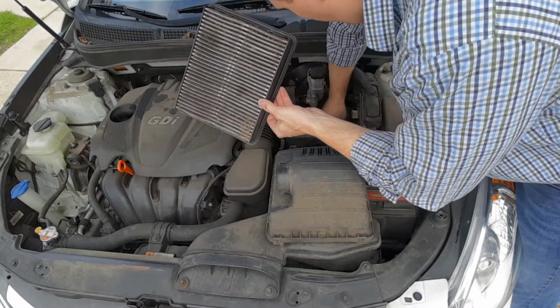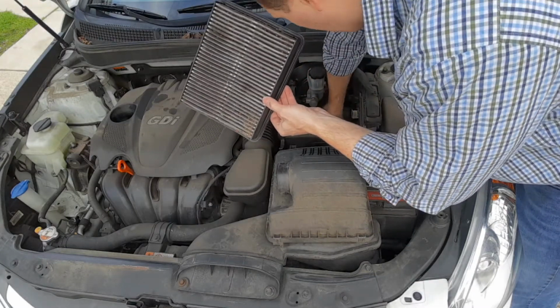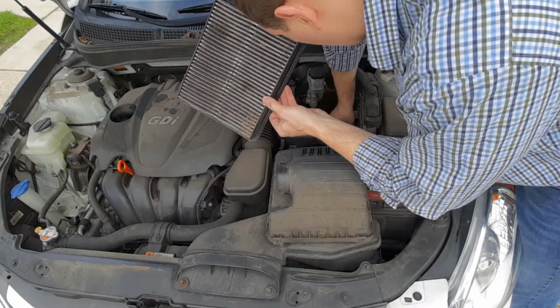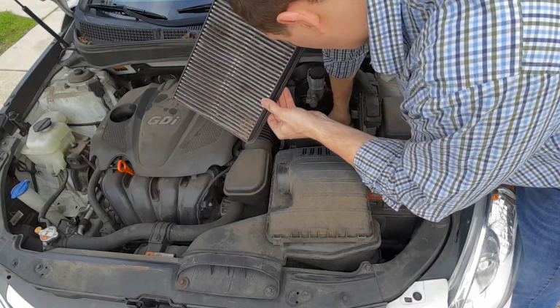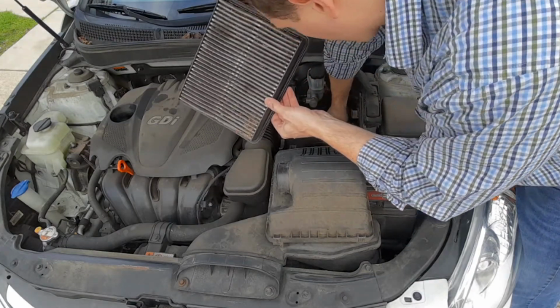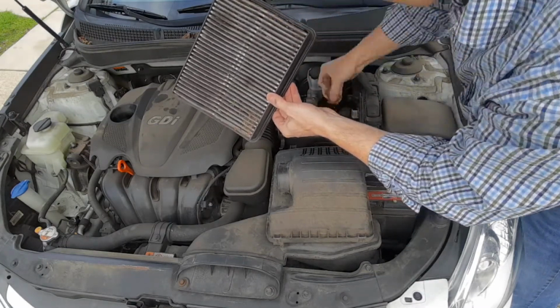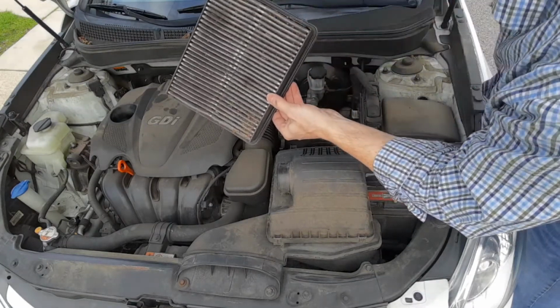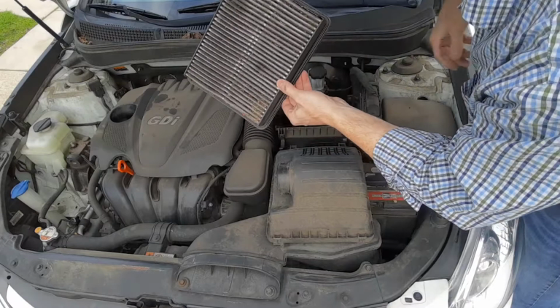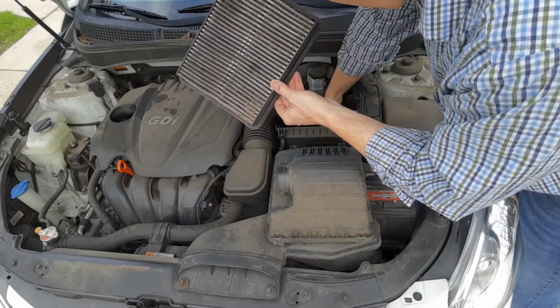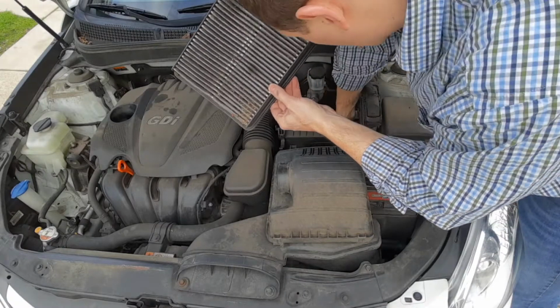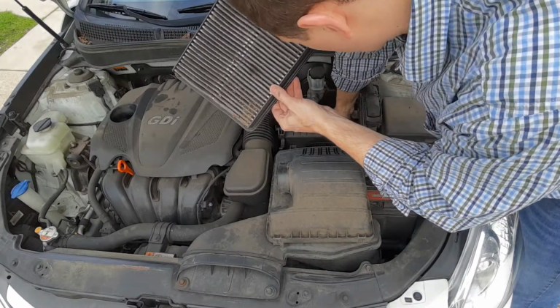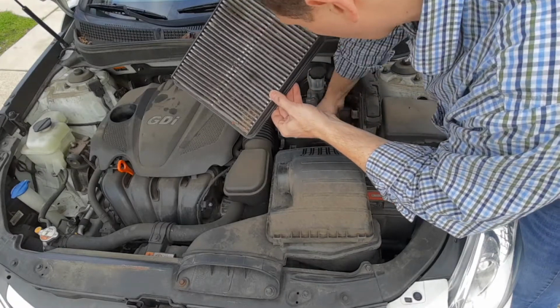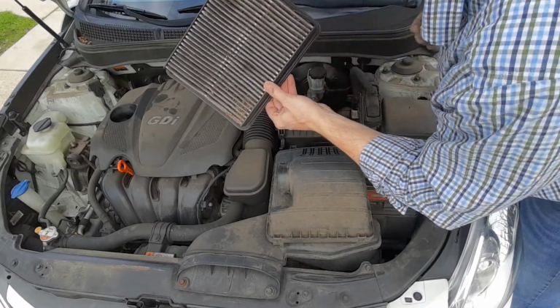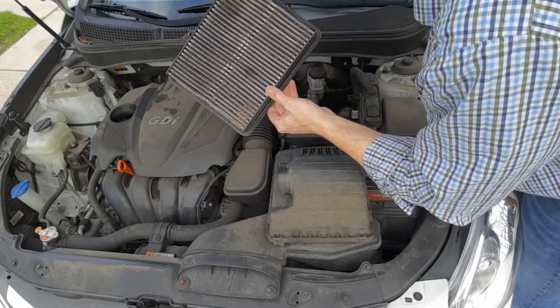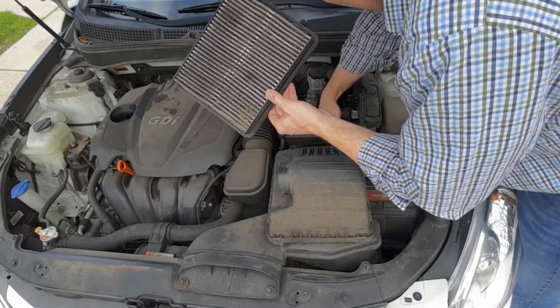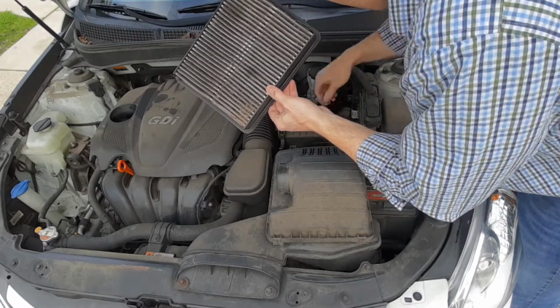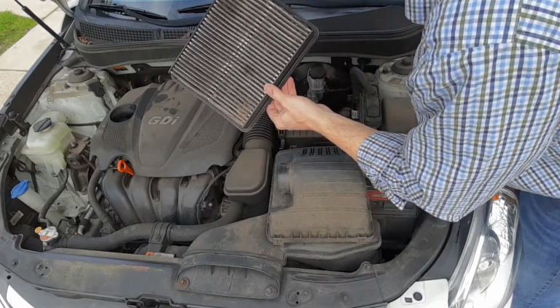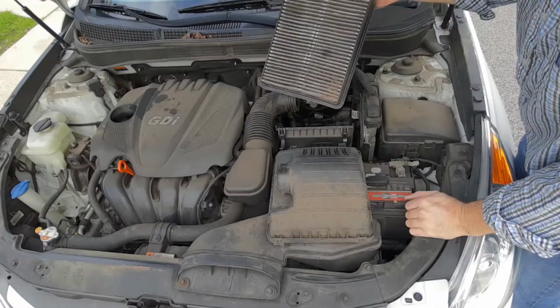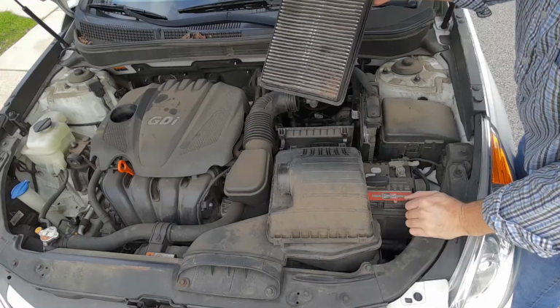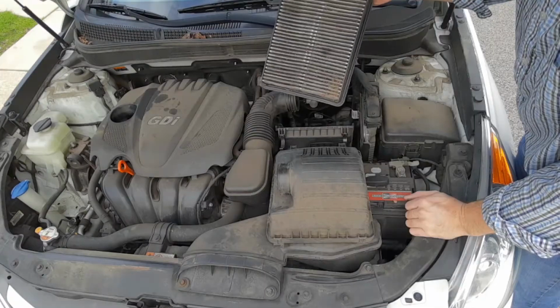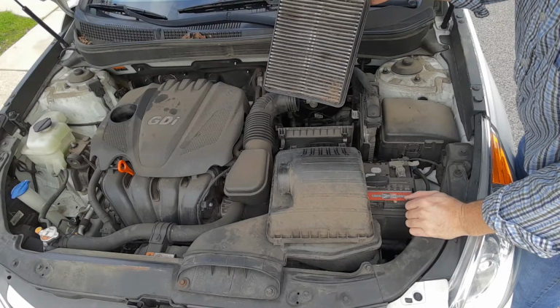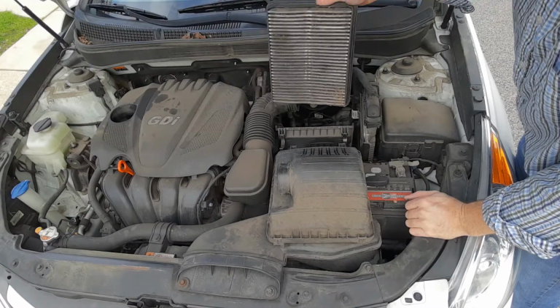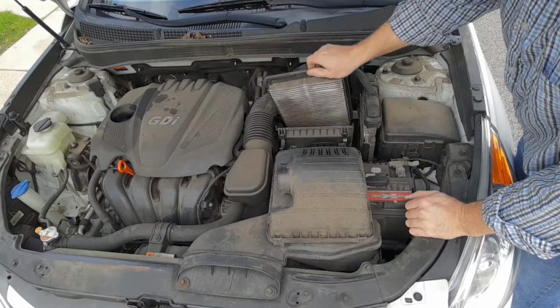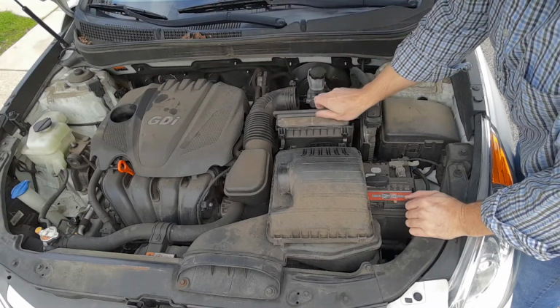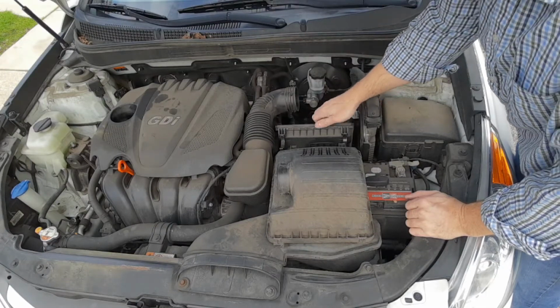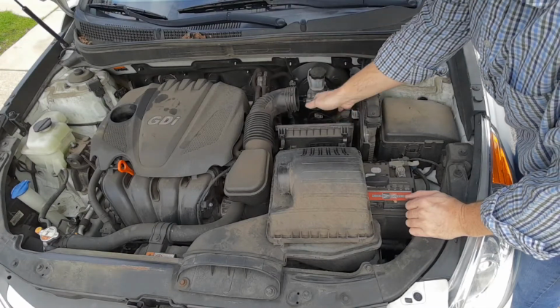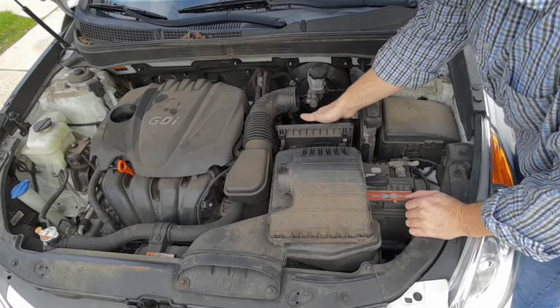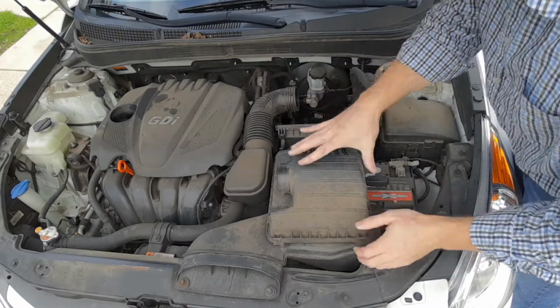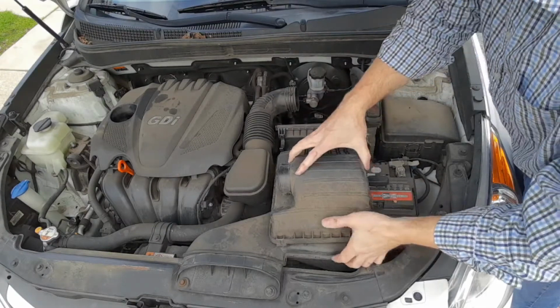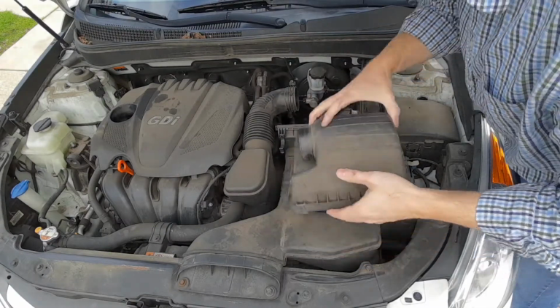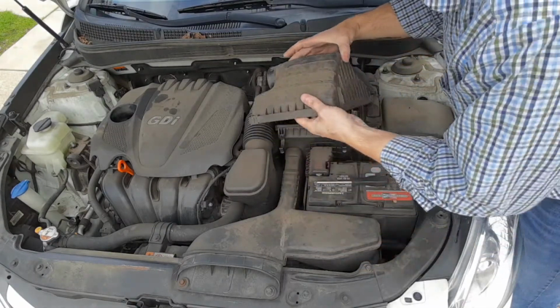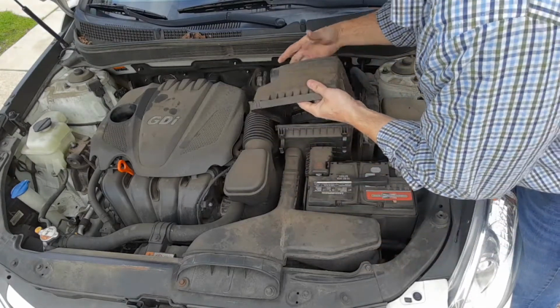It's a good idea to clean out any crud that you have in here — any leaves or other debris. Then what you would do to replace this is just put the new one in and put the cover back on.